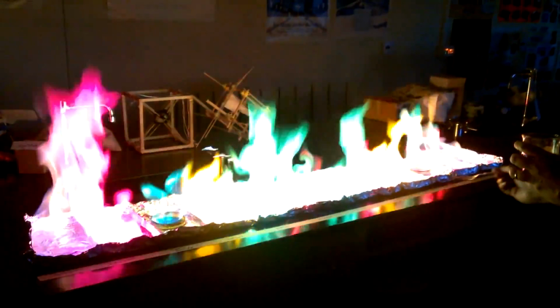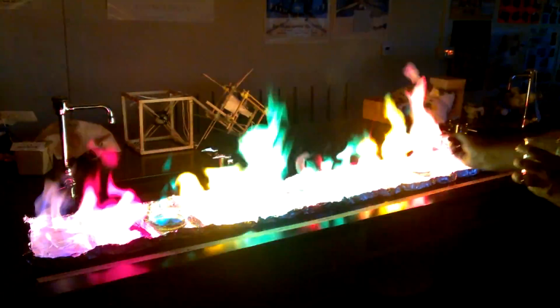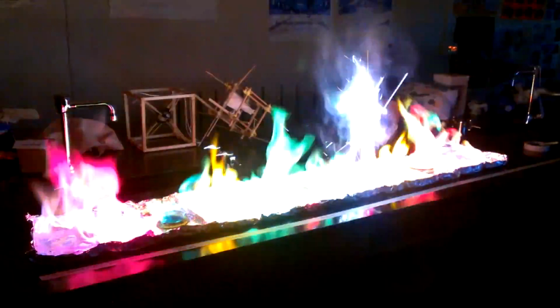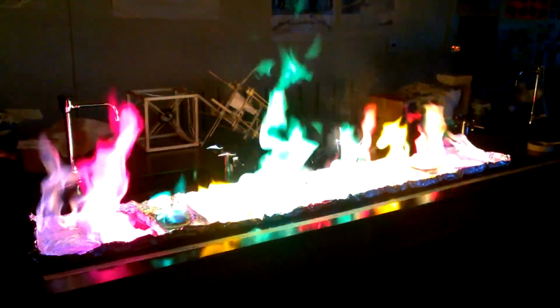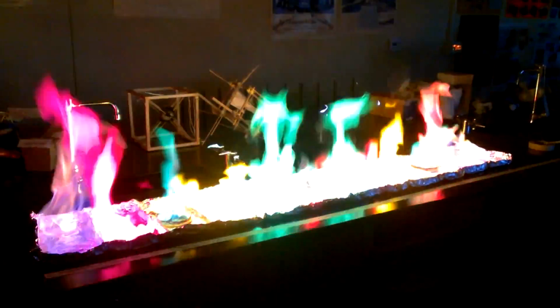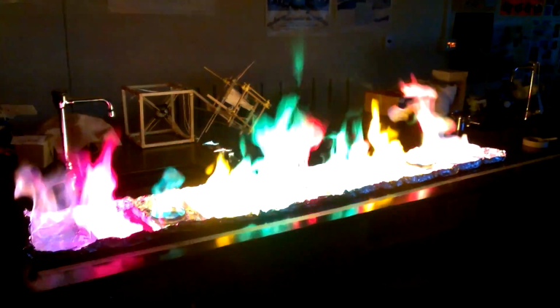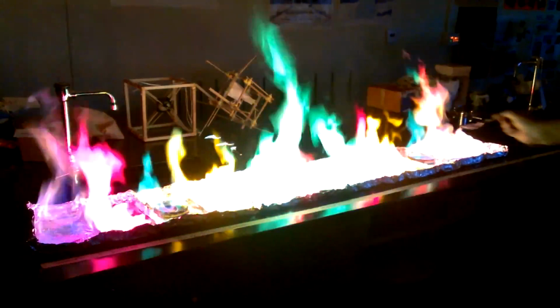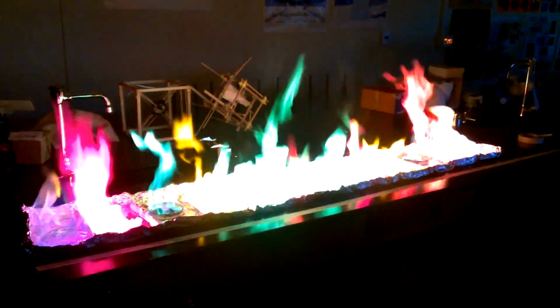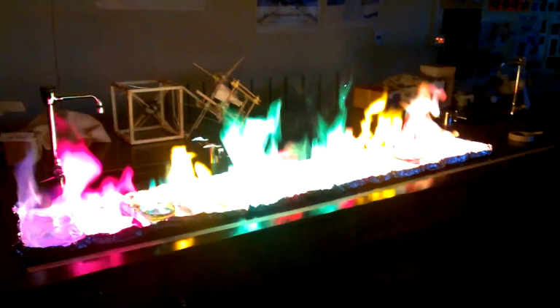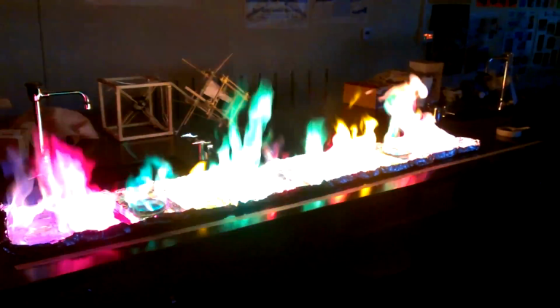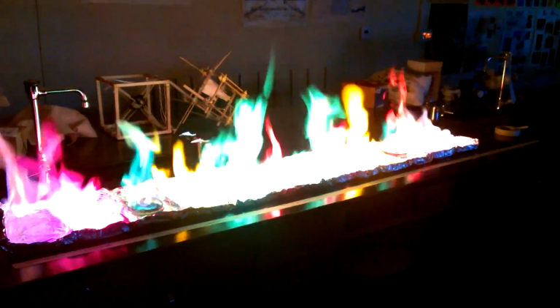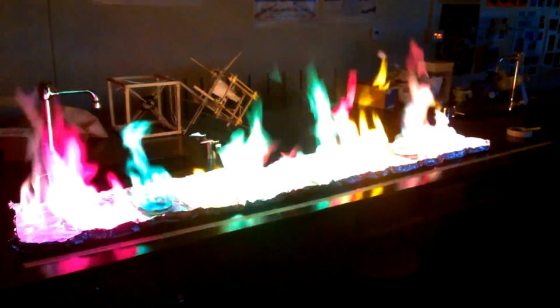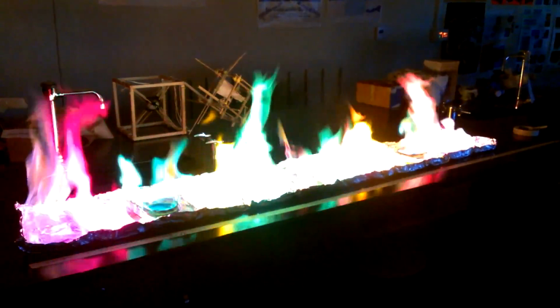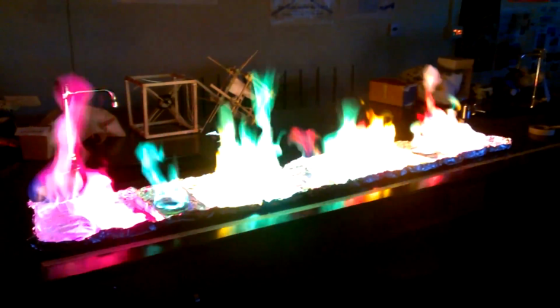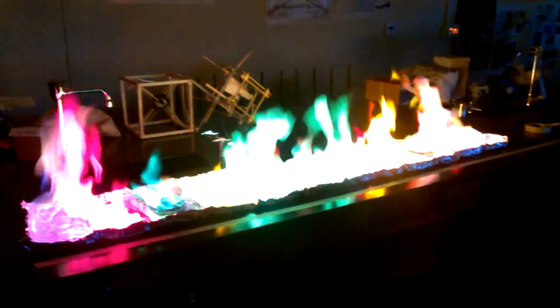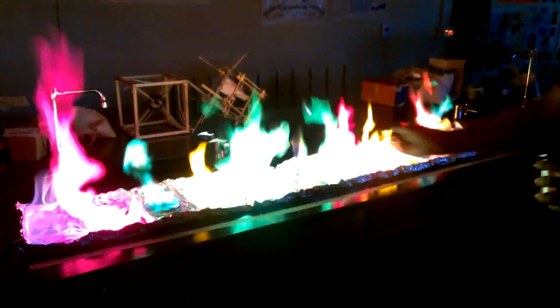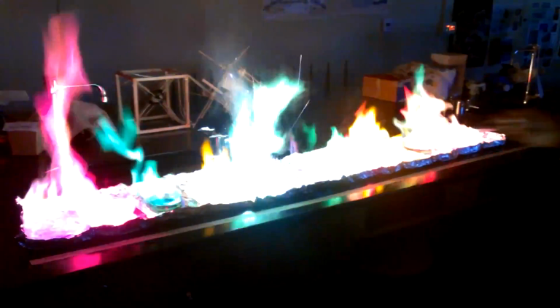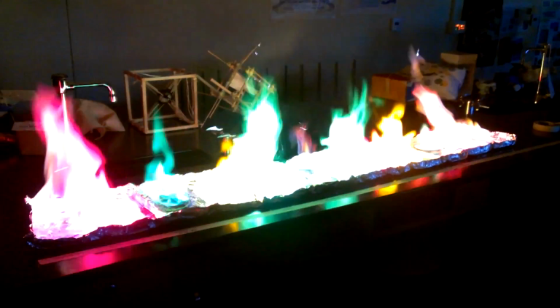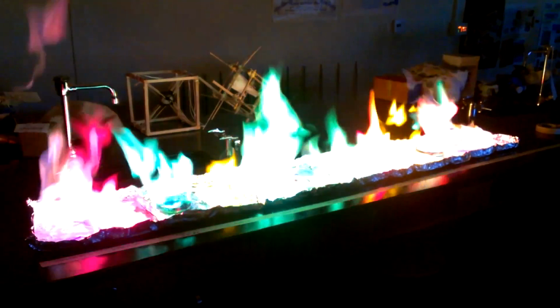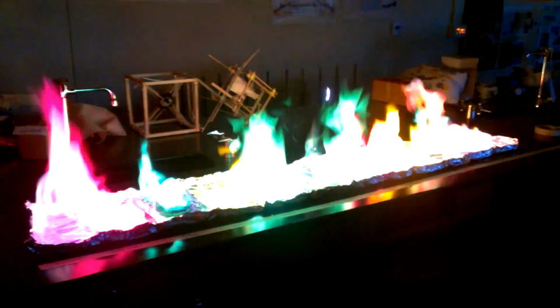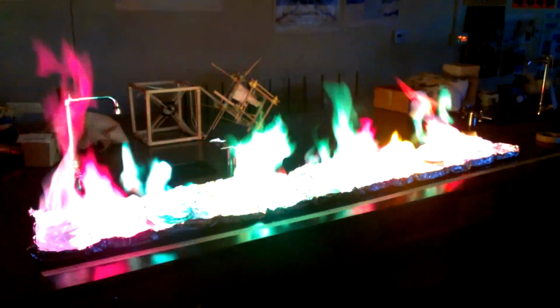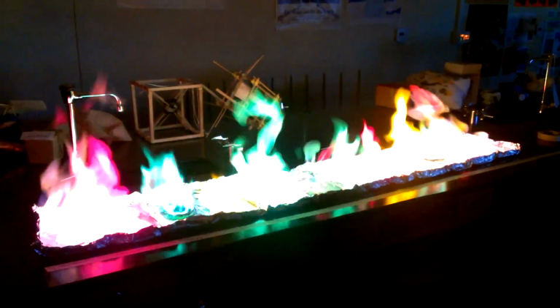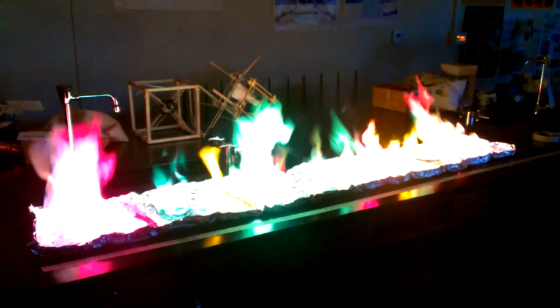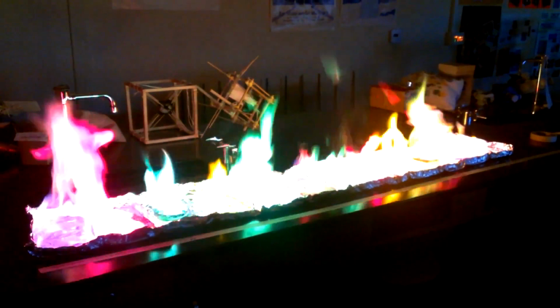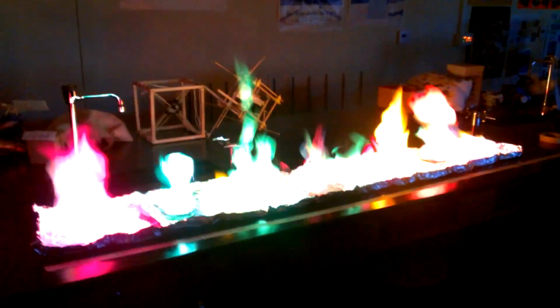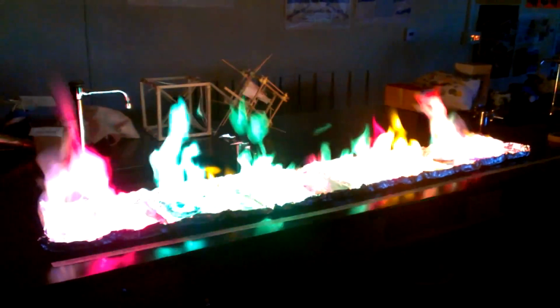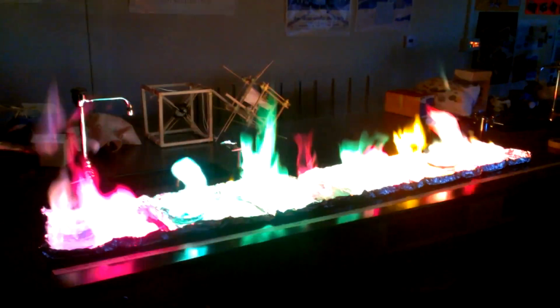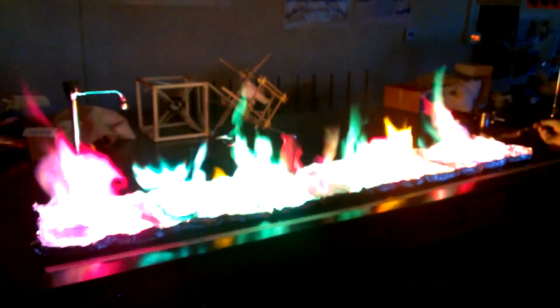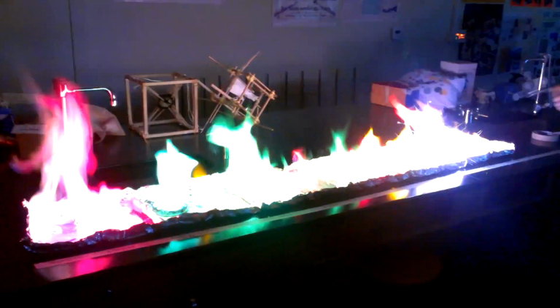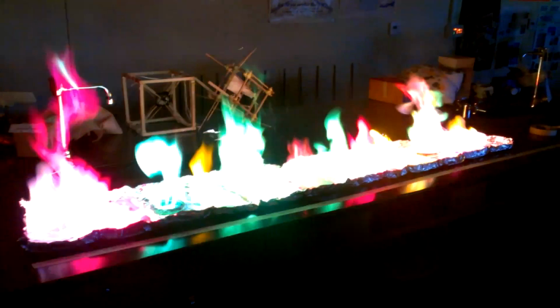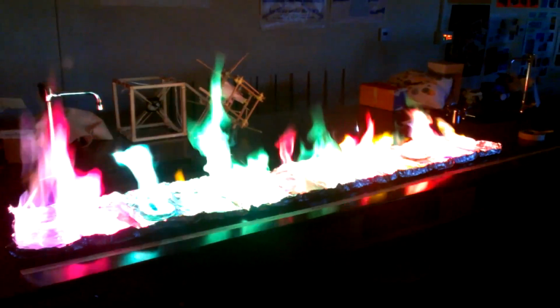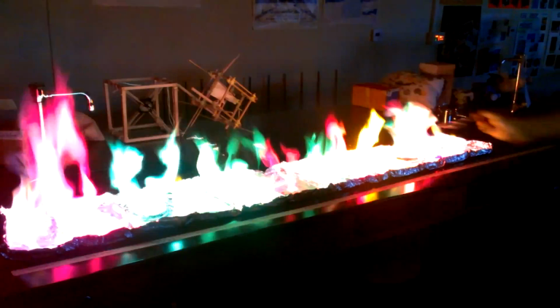So just throw it in there. That's so awesome. Because if I toss it on top it just goes upwards. But yeah, it's like being around a campfire, it's so warm.